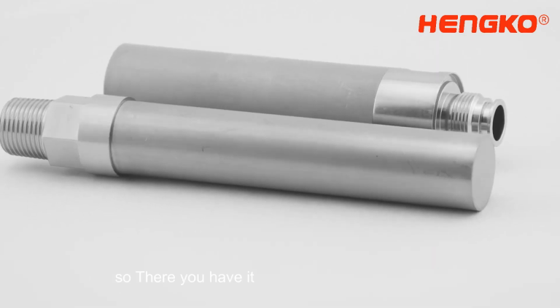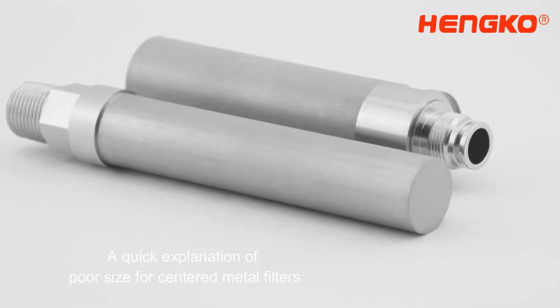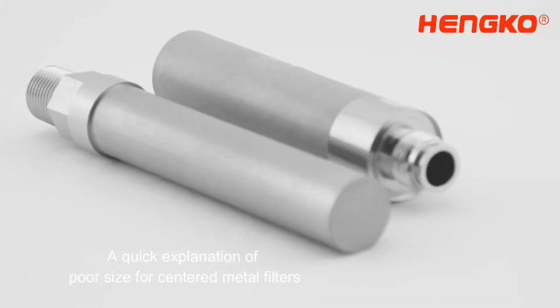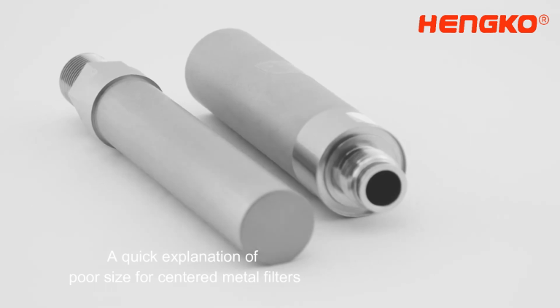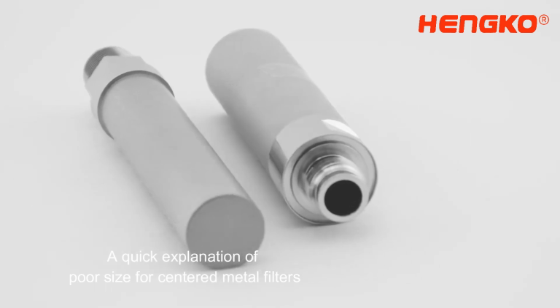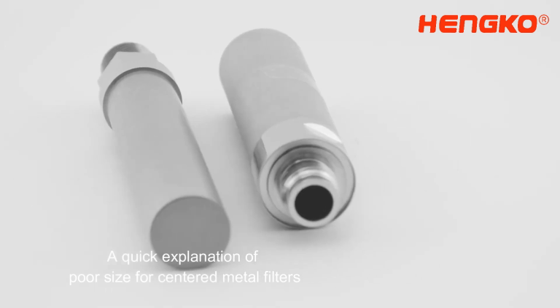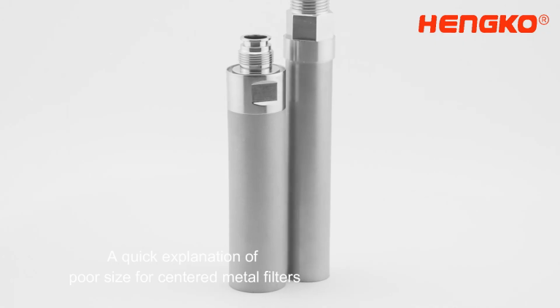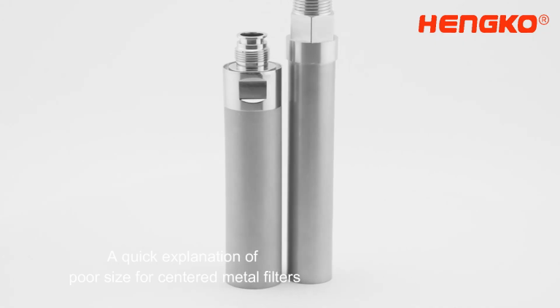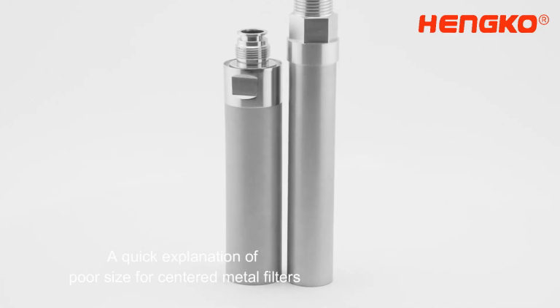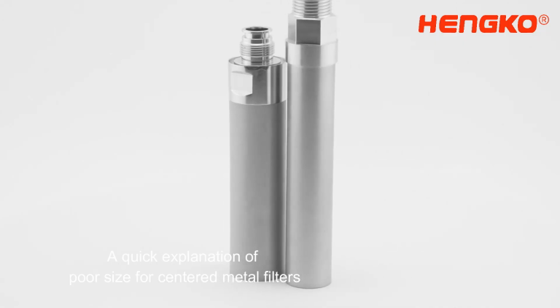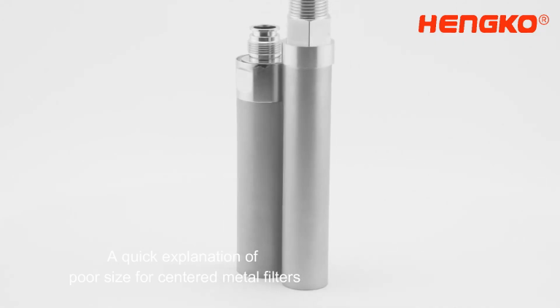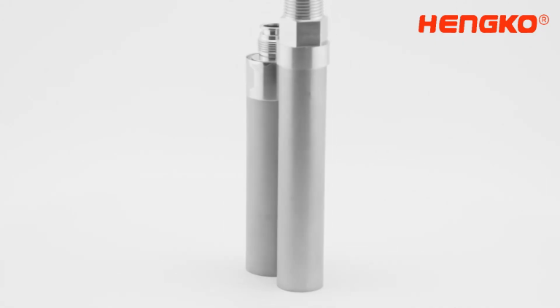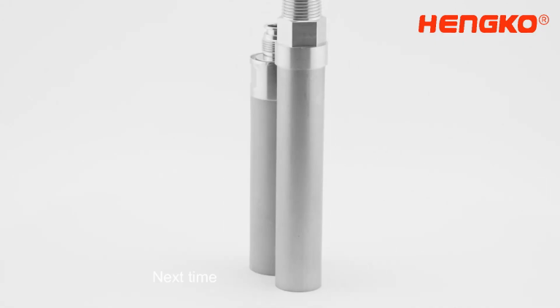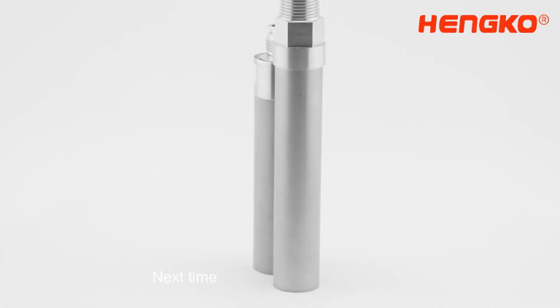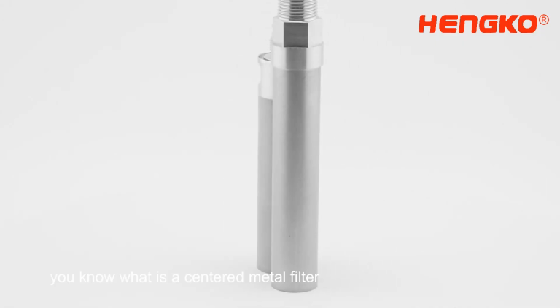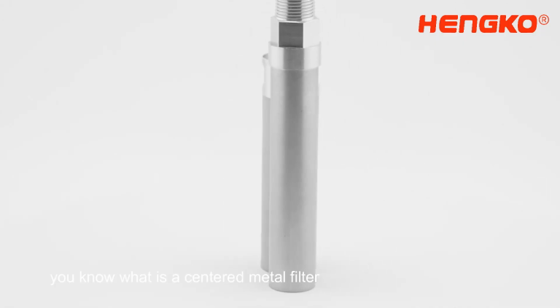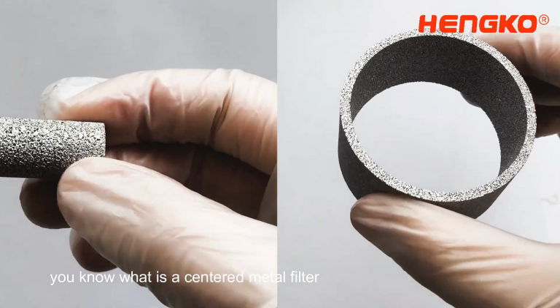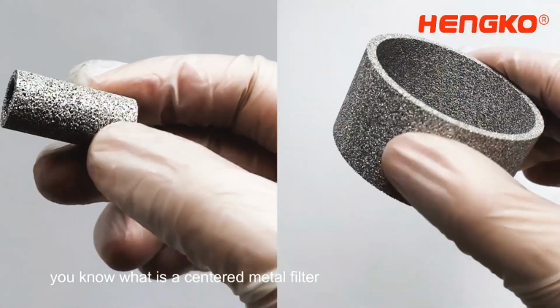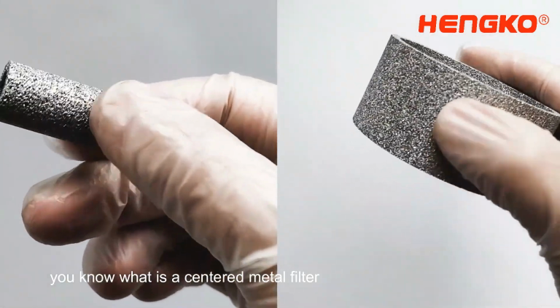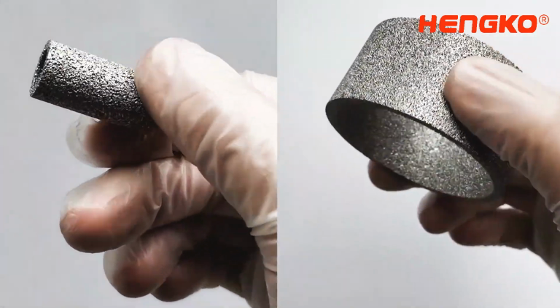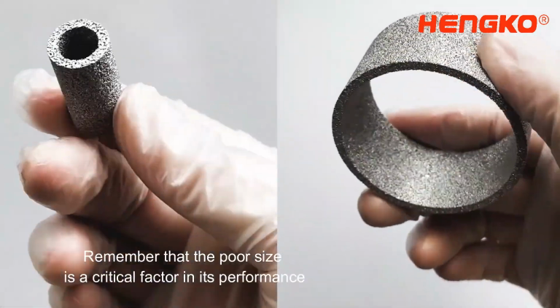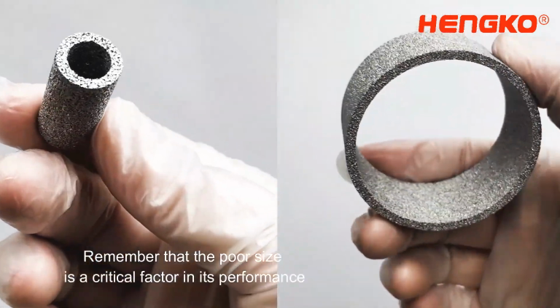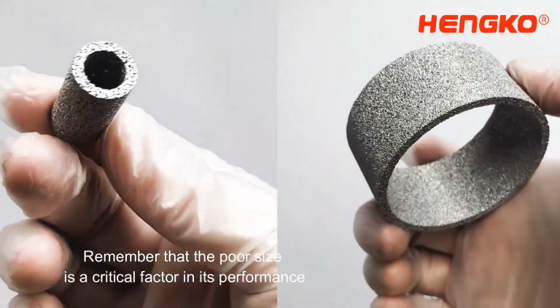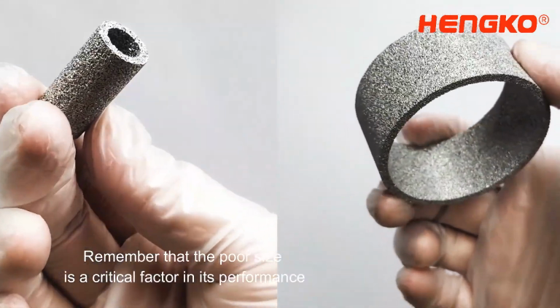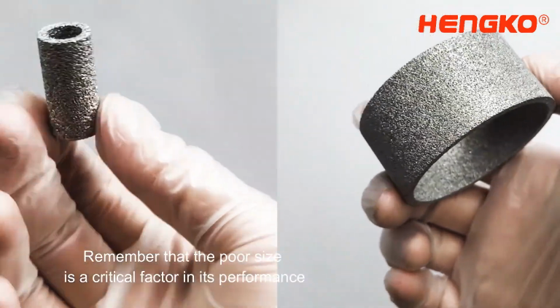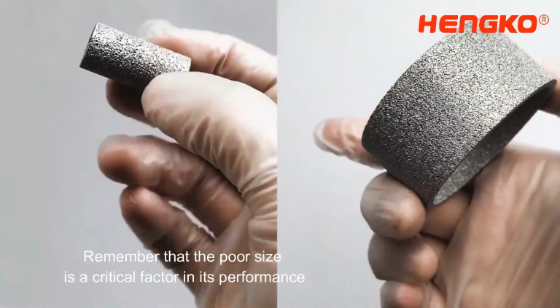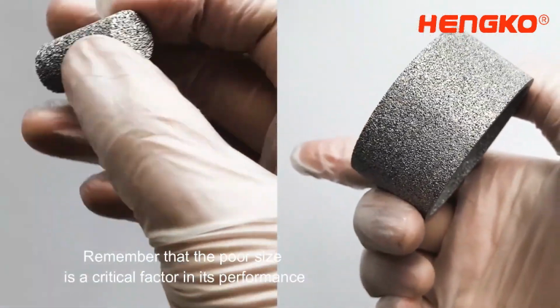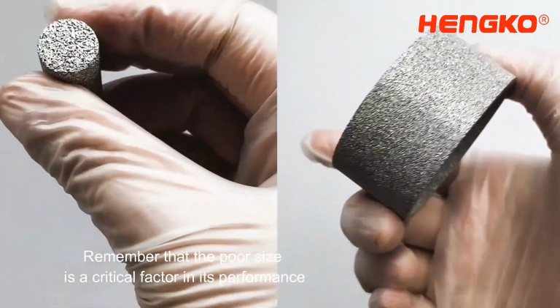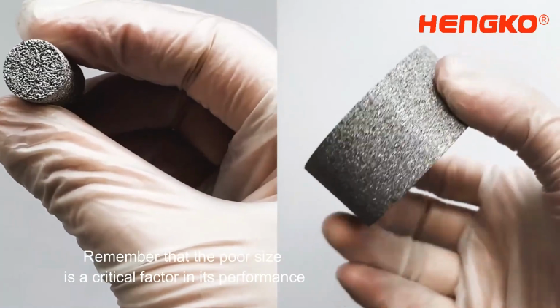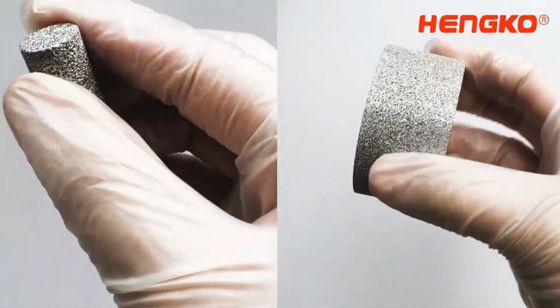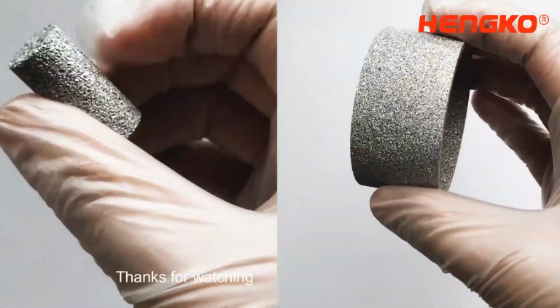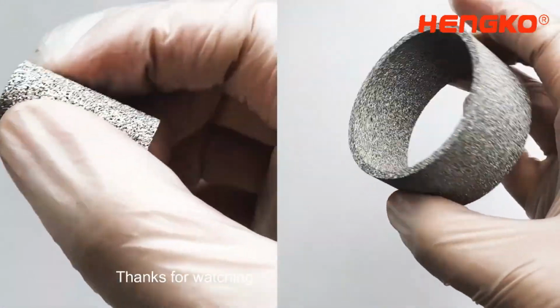So there you have it, a quick explanation of pore size for sintered metal filters. Remember that the pore size is a critical factor in its performance. Thanks for watching.